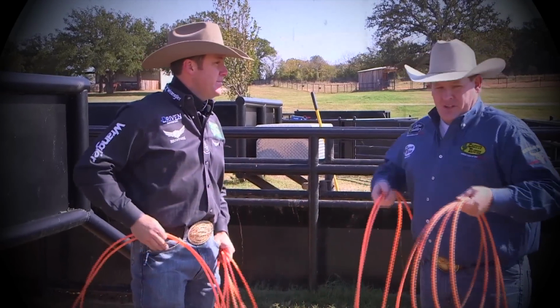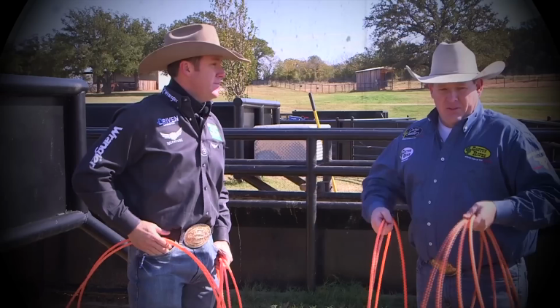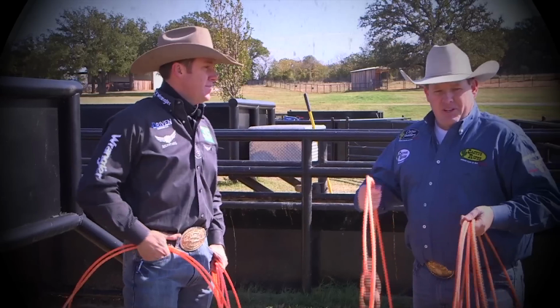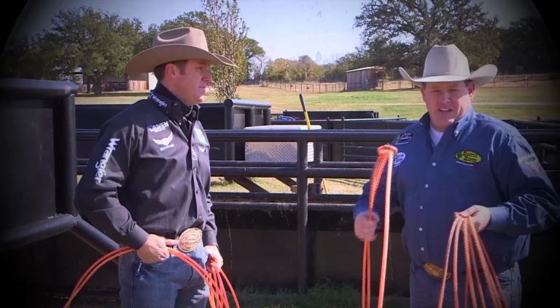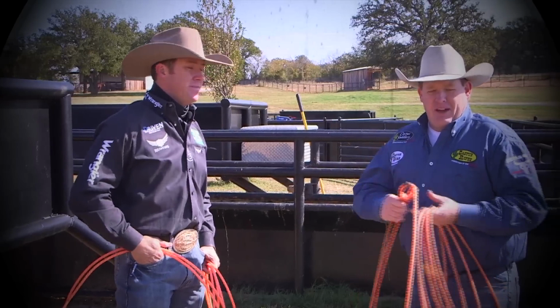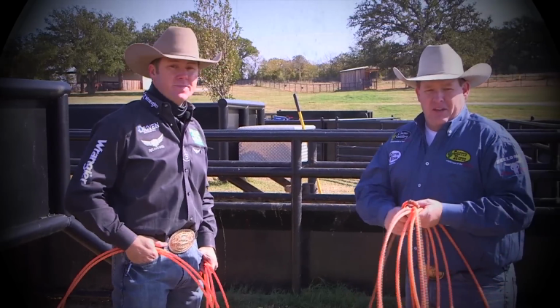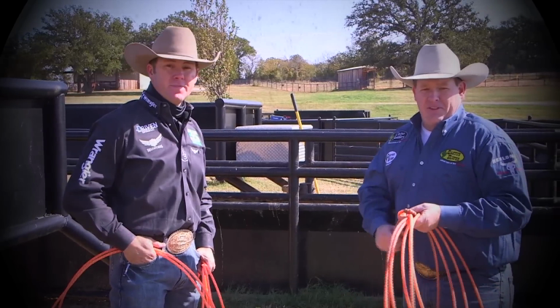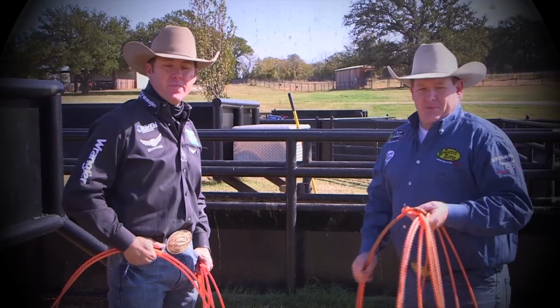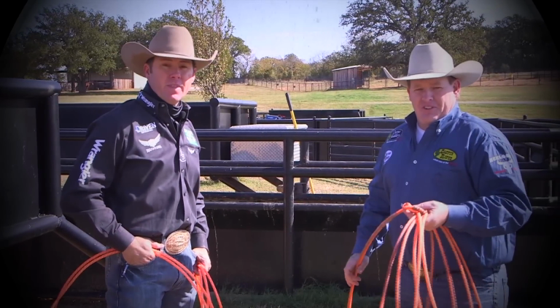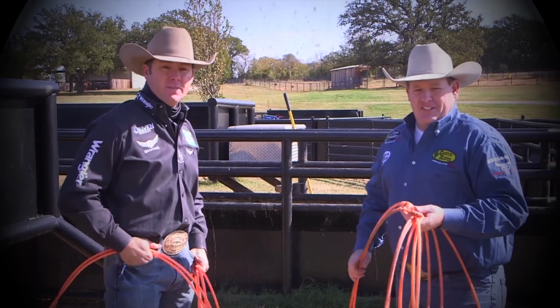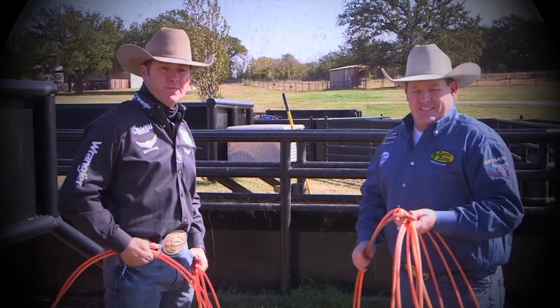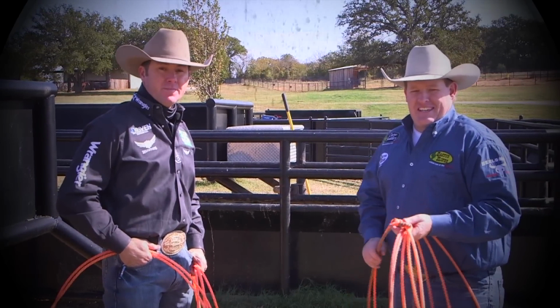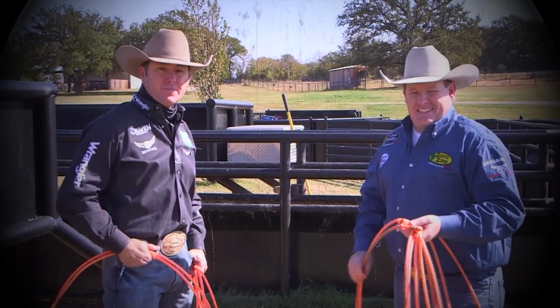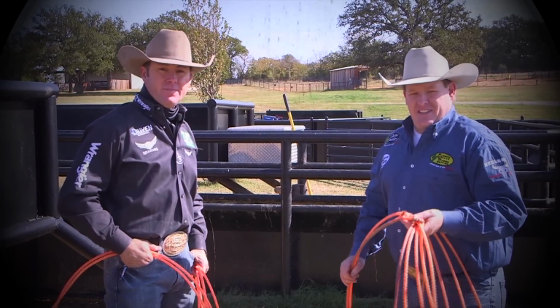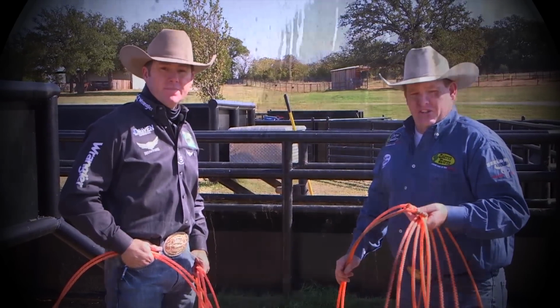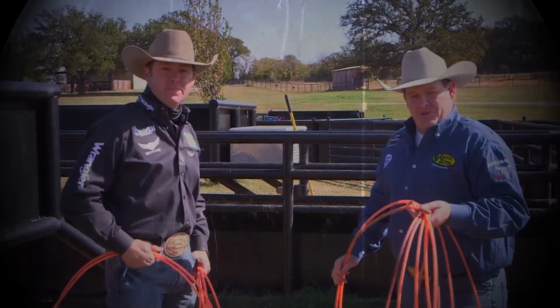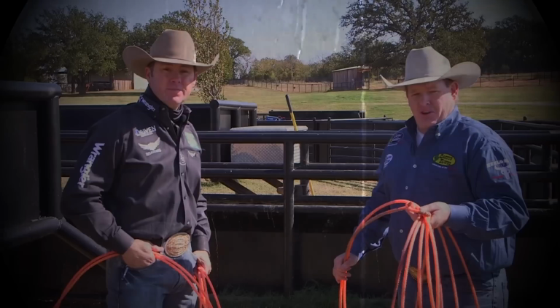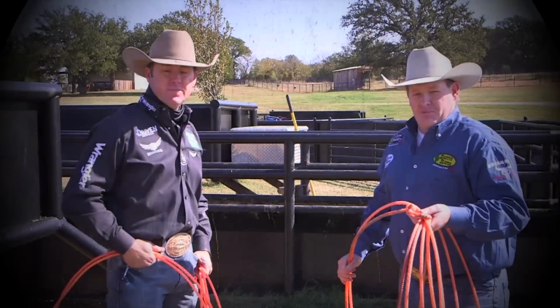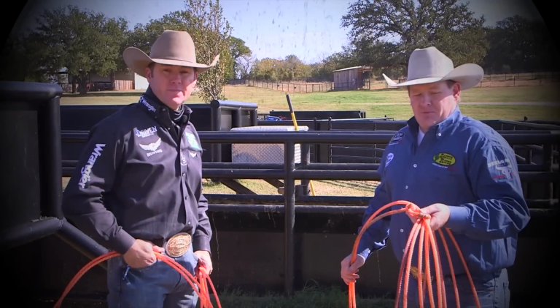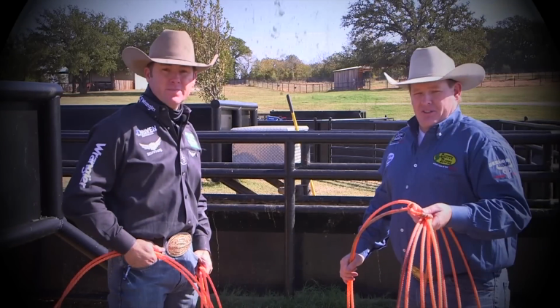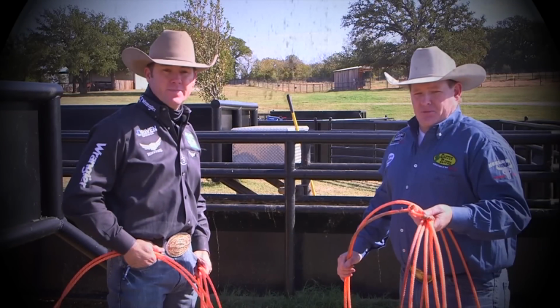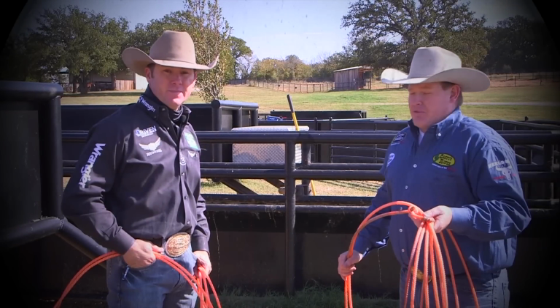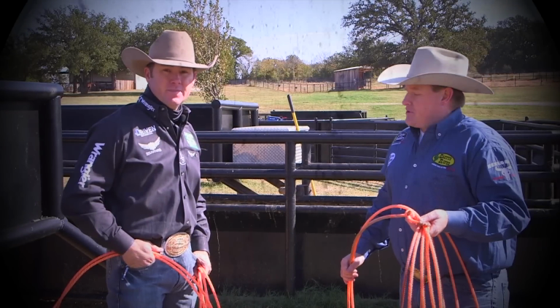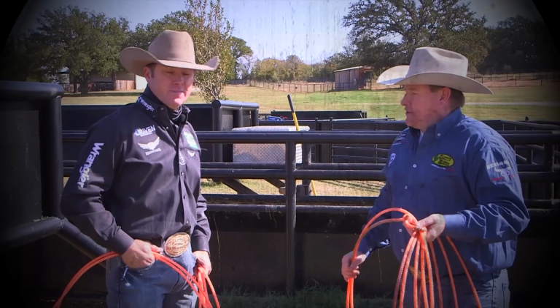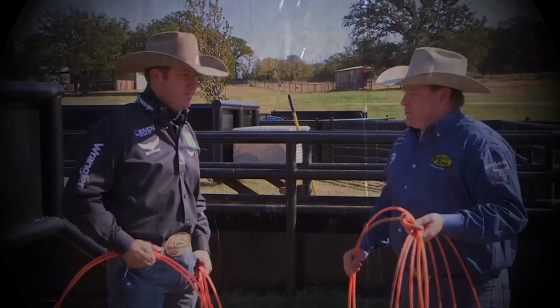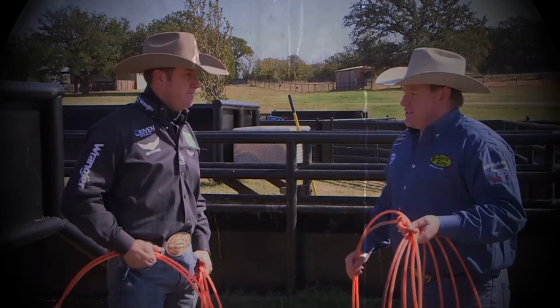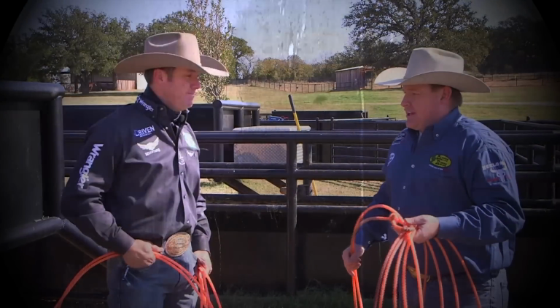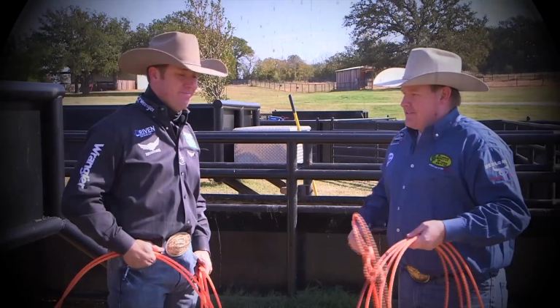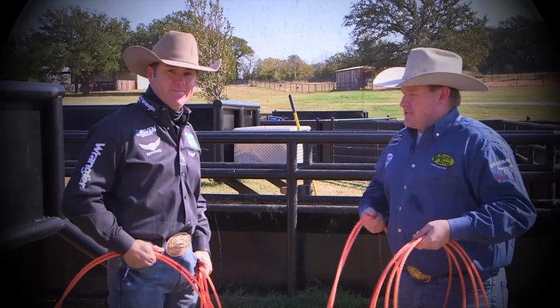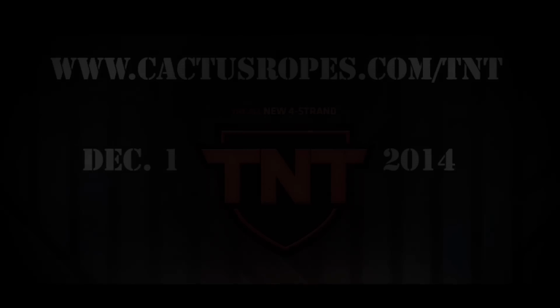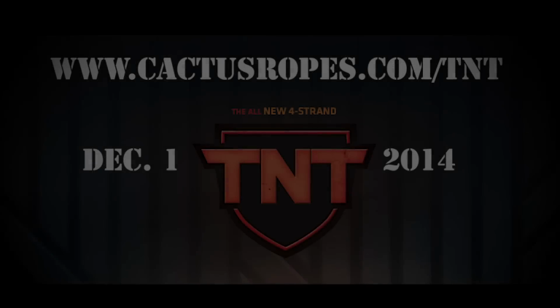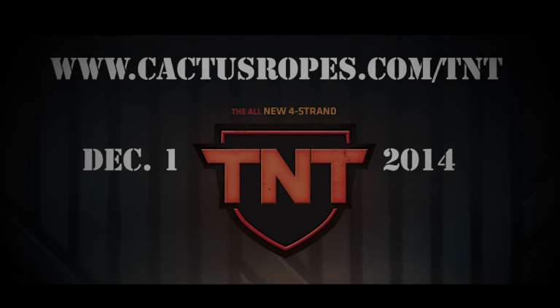Everybody check them out — they come out December 1st. It is the TNT, the newest rope brought to us from Trevor Brazile and the Relentless line. Thanks Trevor. Yes sir.